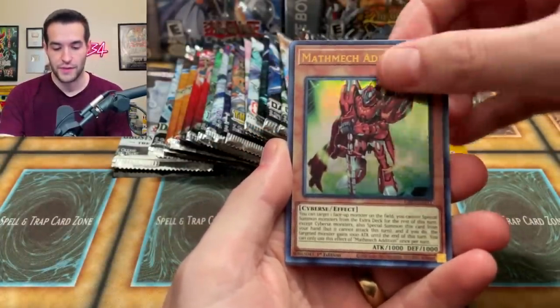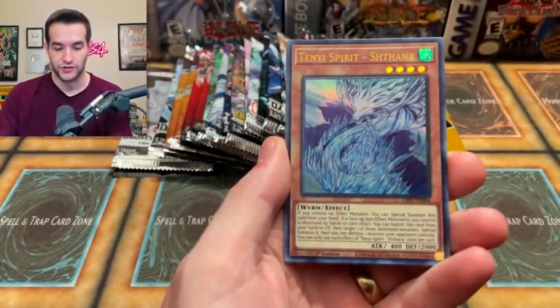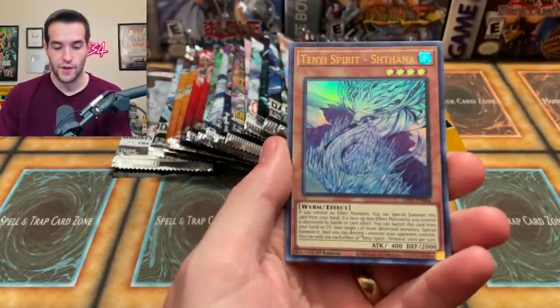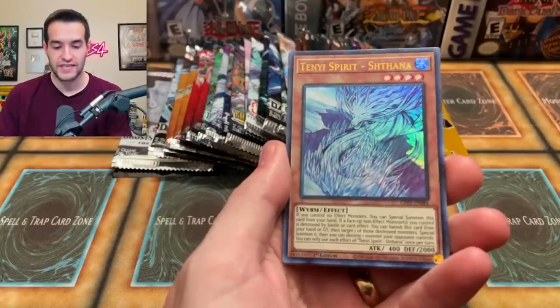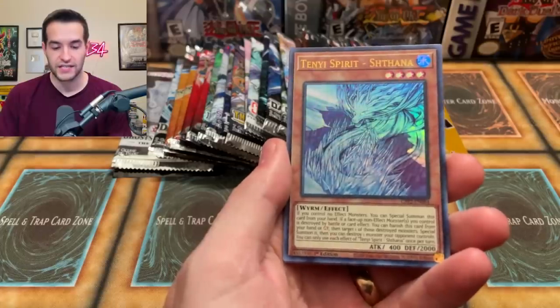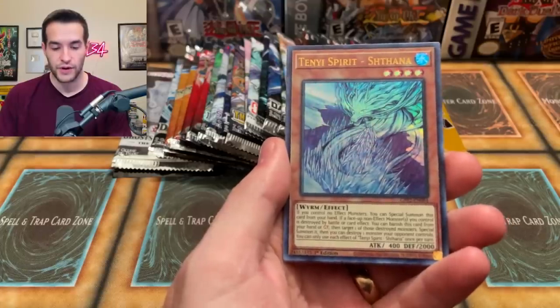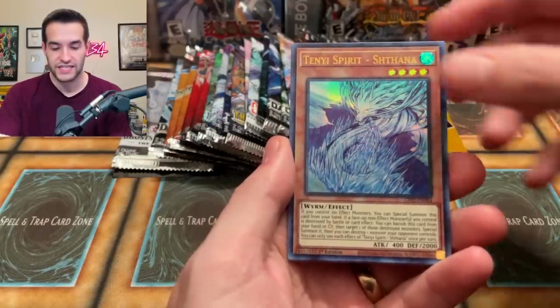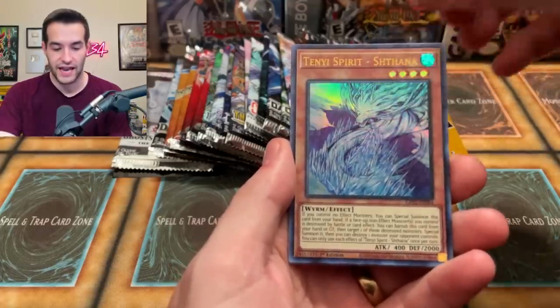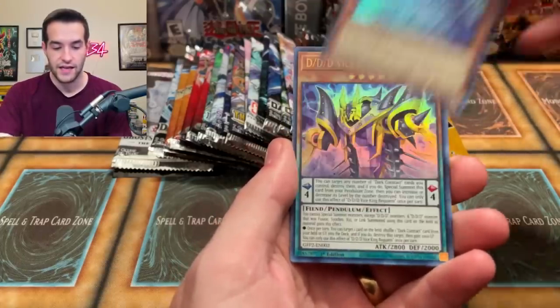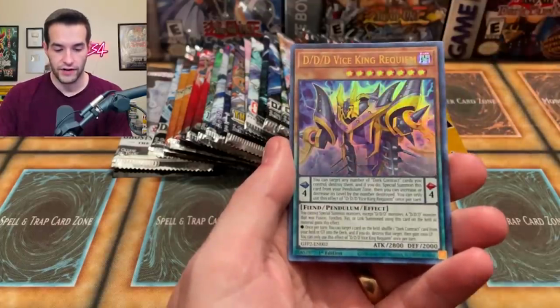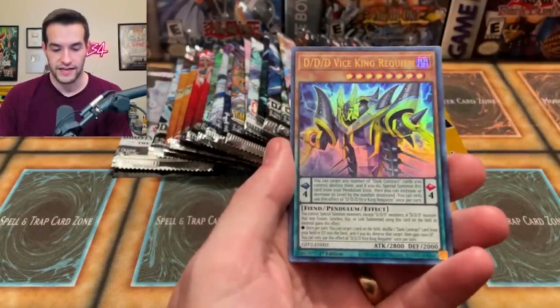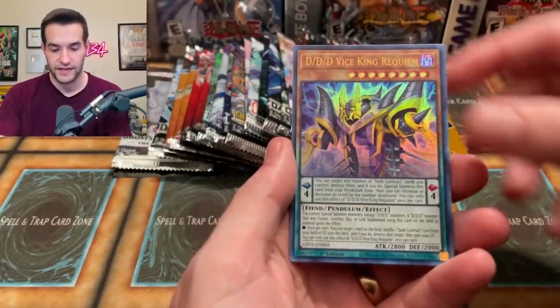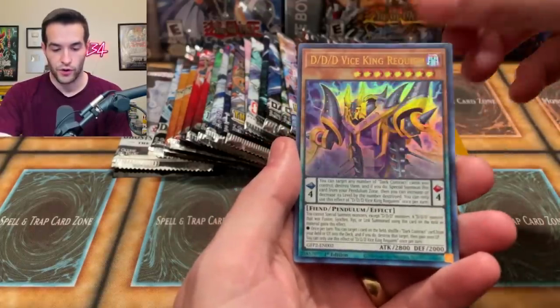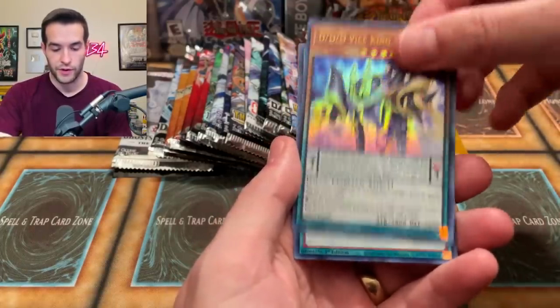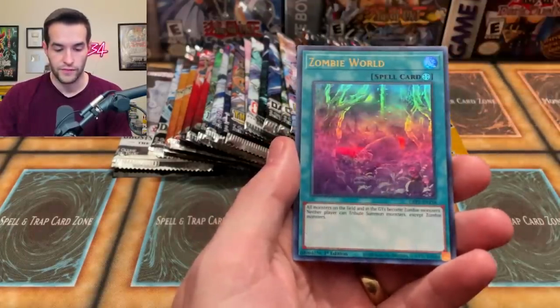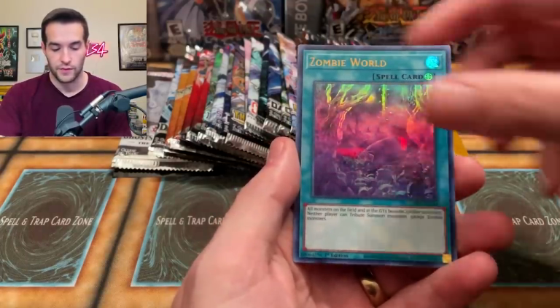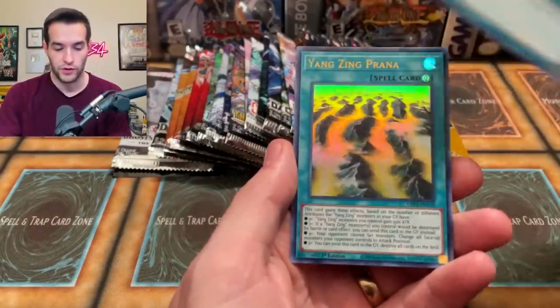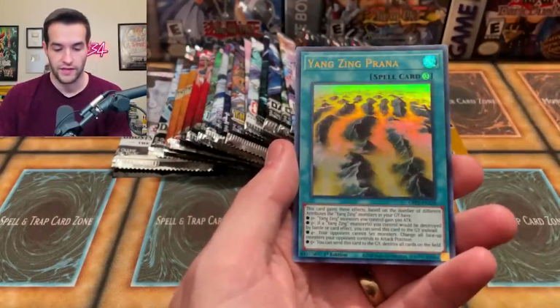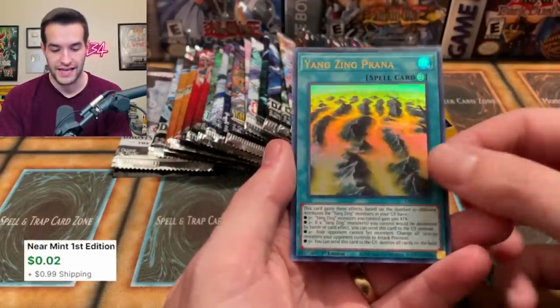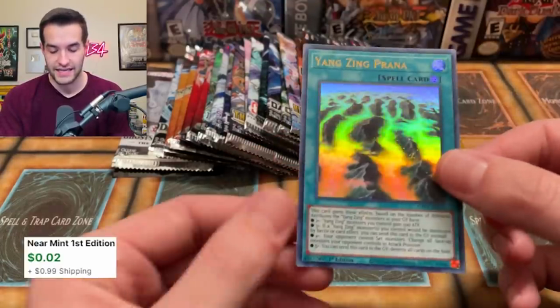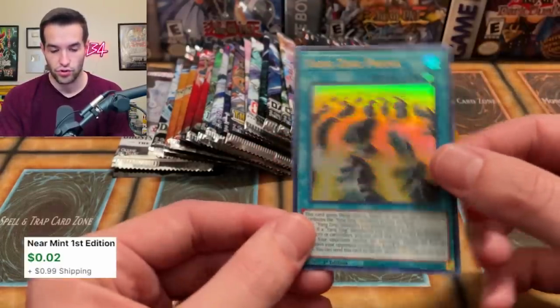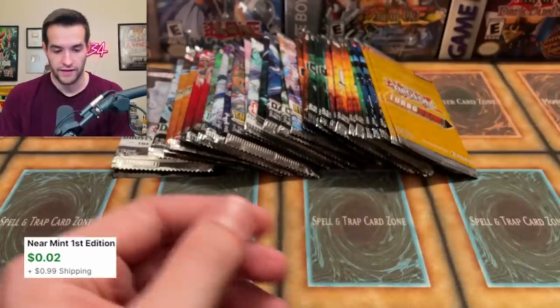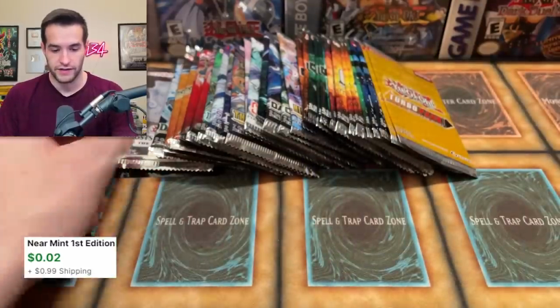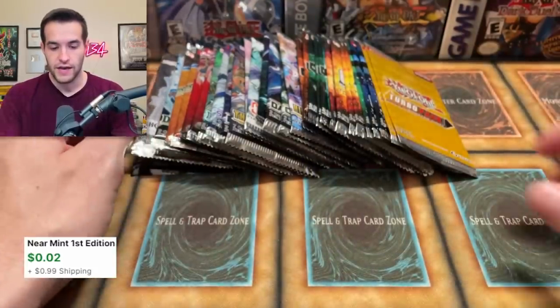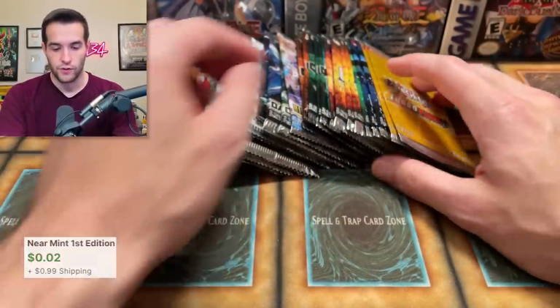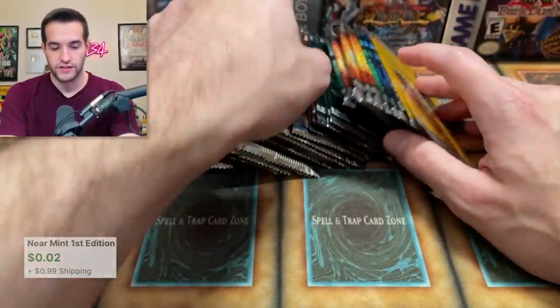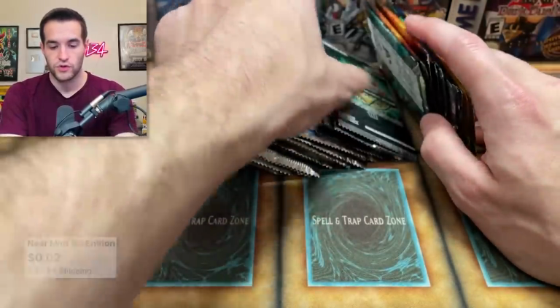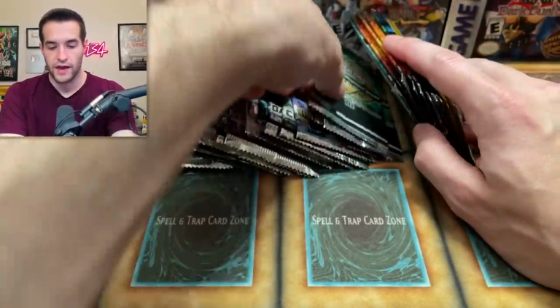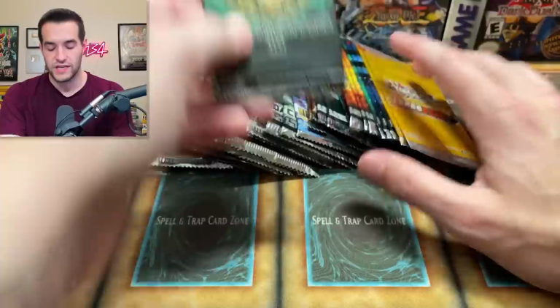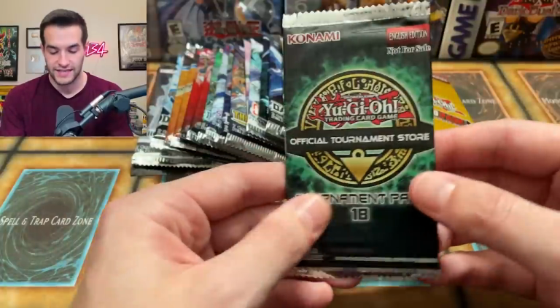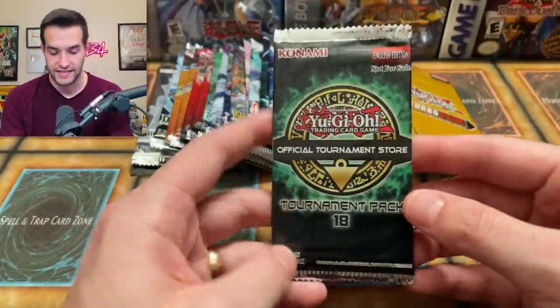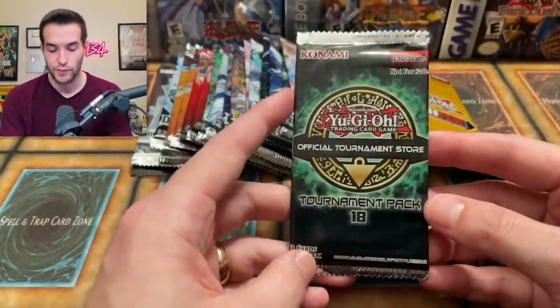We got the Mathematic Edition, the Tiny Spirit Shethana — very nice — the D.D. Vice King War Equium, the Zombie World, and the Yangzing Piranha. Very nice! Okay cool, let's go to OTS 18 and see if we can pull an ultimate rare today.